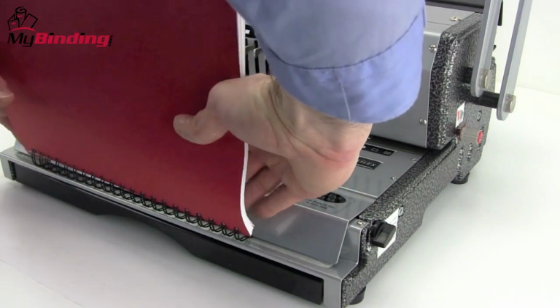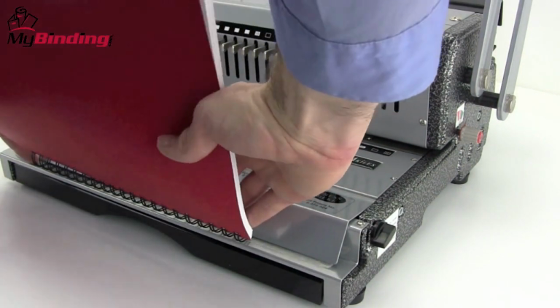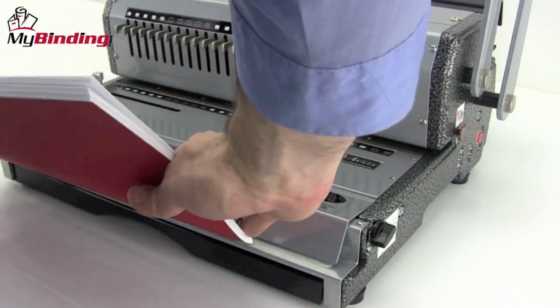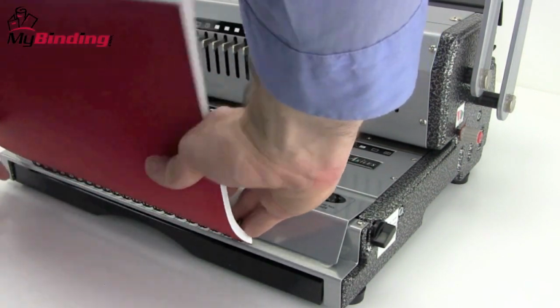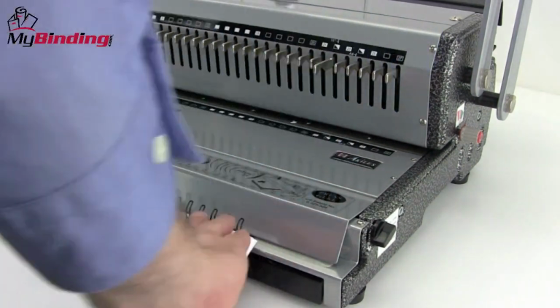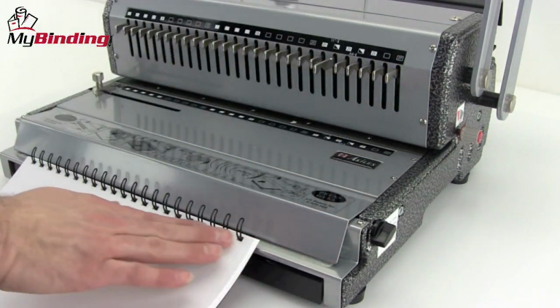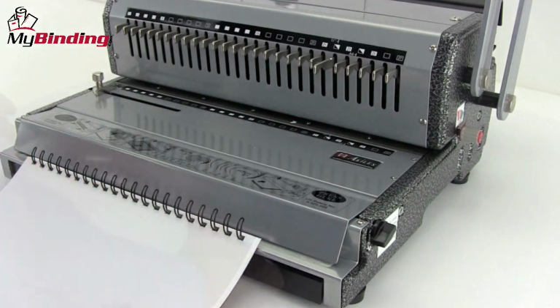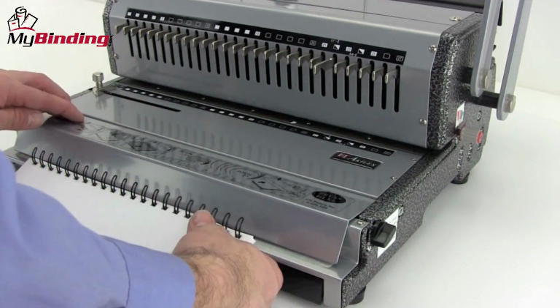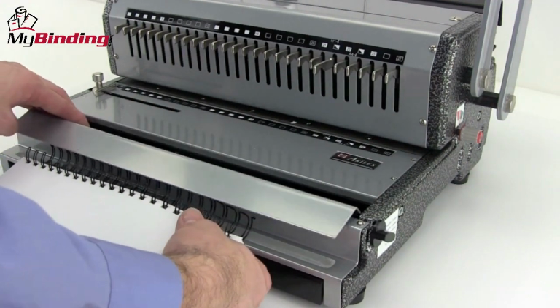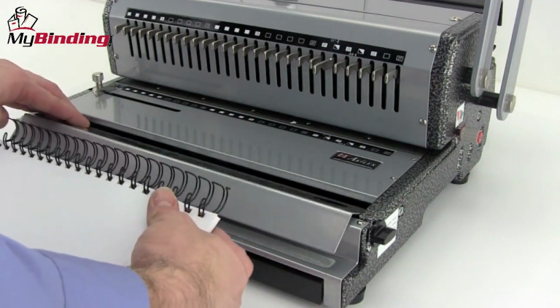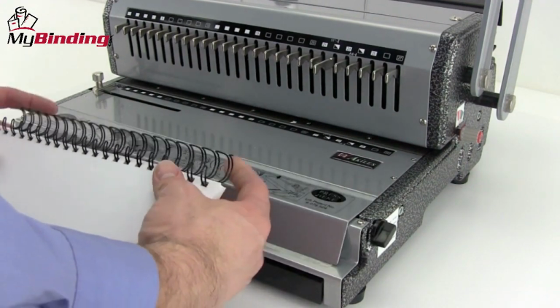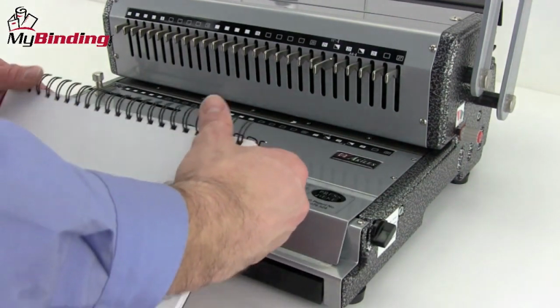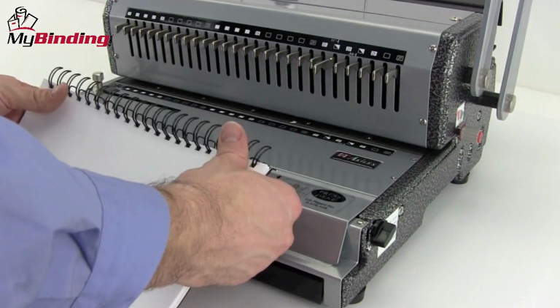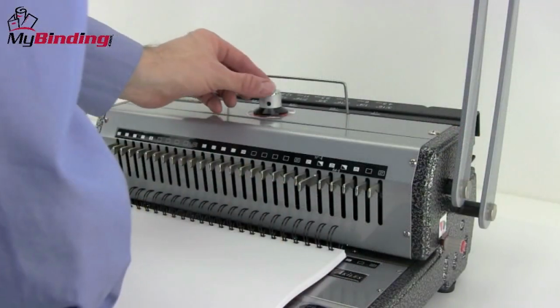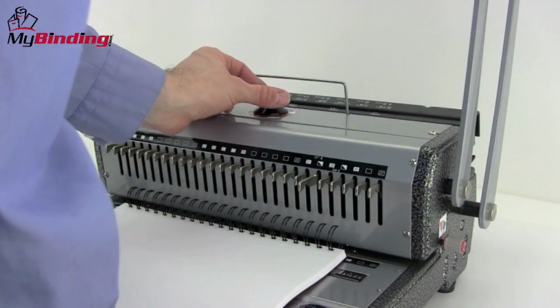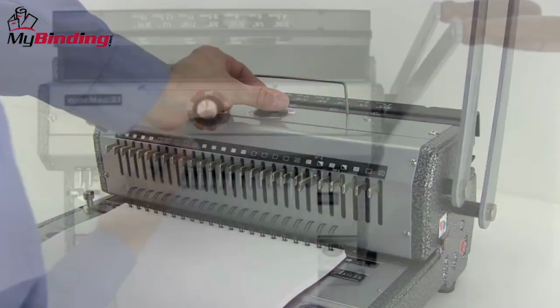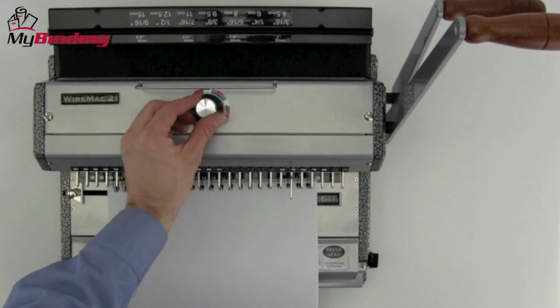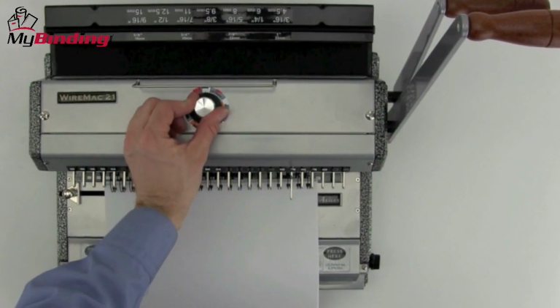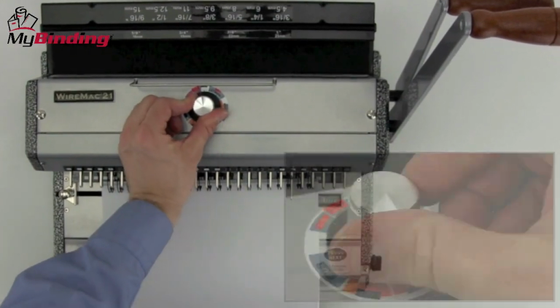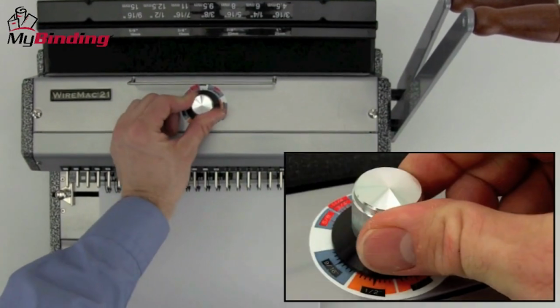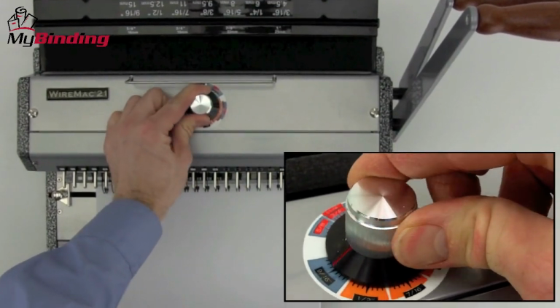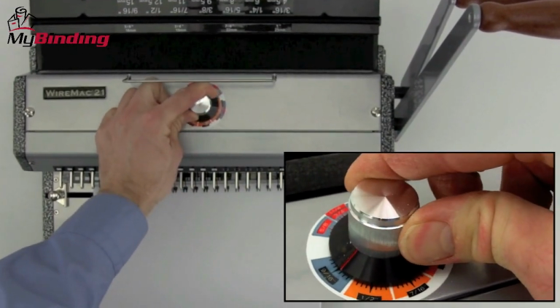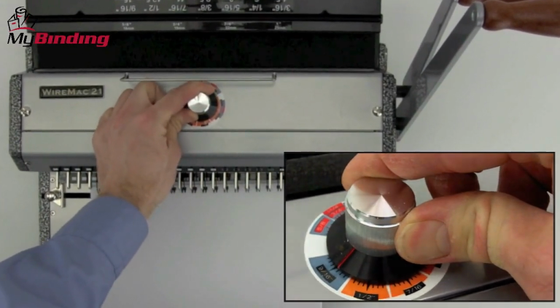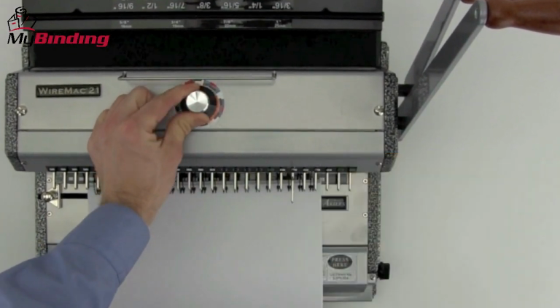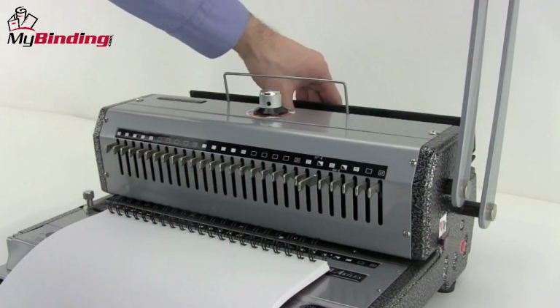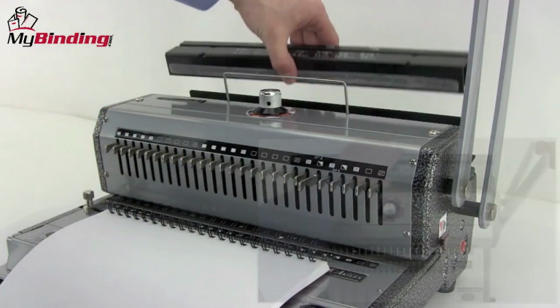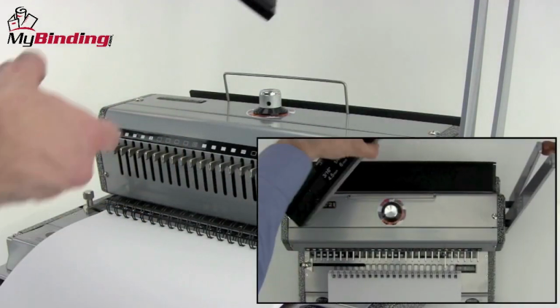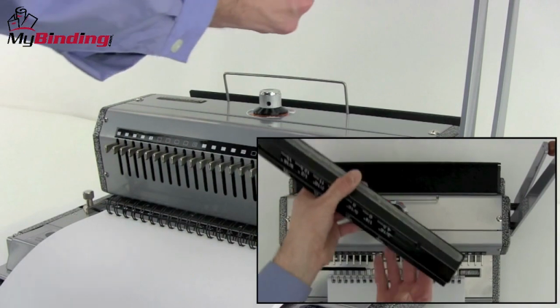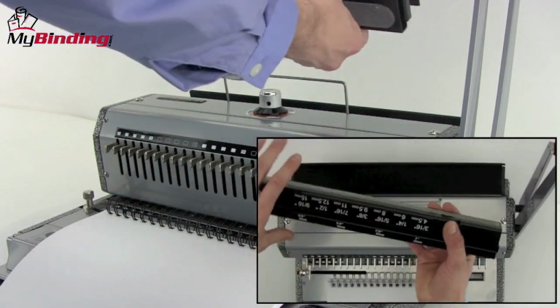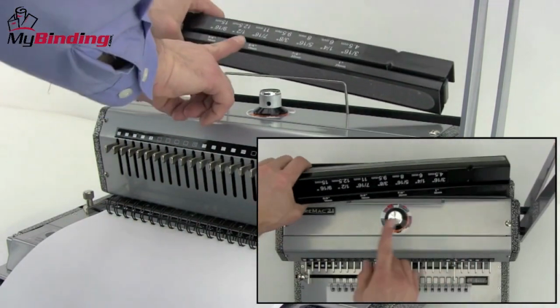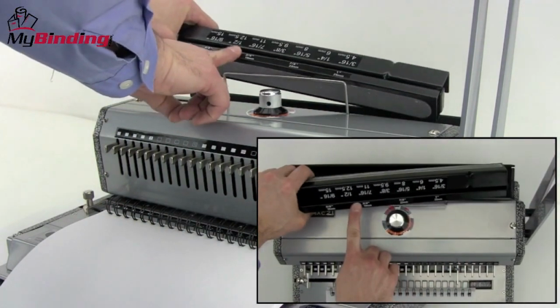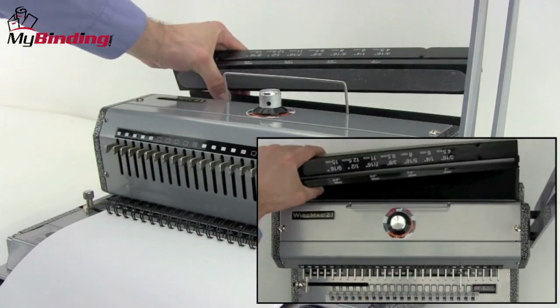Drape your project over the teeth of the spine, making sure all teeth go through all the holes. Then remove your book and make adjustments to the closer. With the dial on the top of the machine, you can set a stop for the closer so it won't over-close your spine. And be sure to switch around the closer block to the same setting.